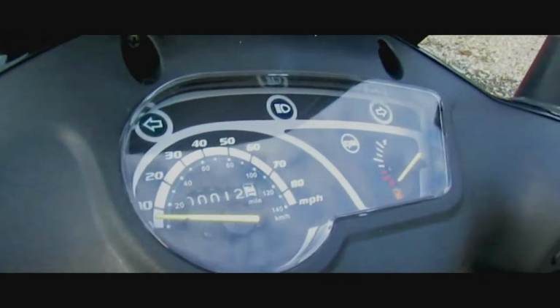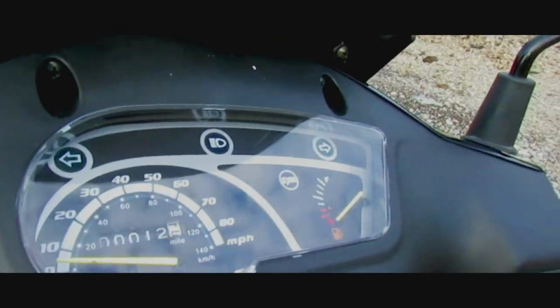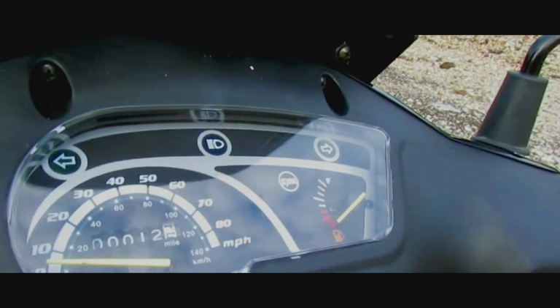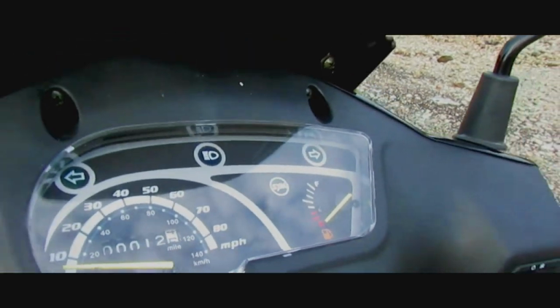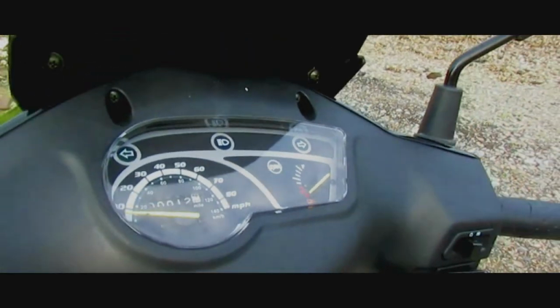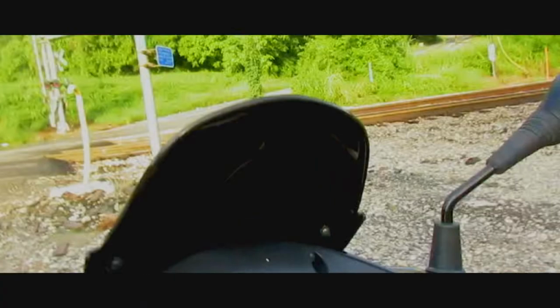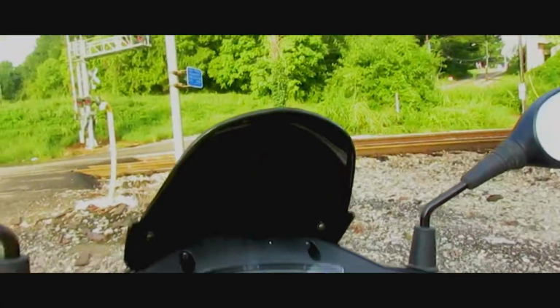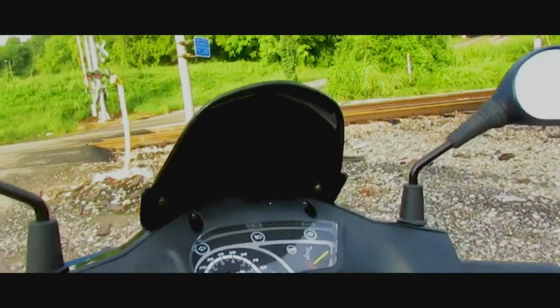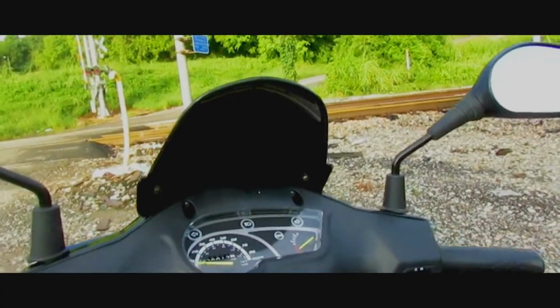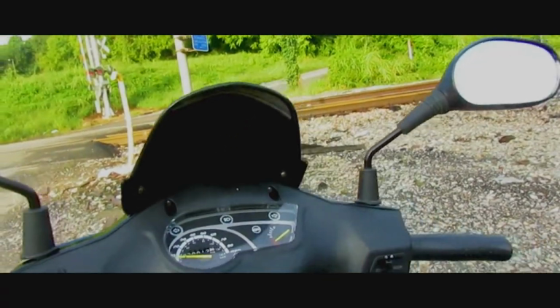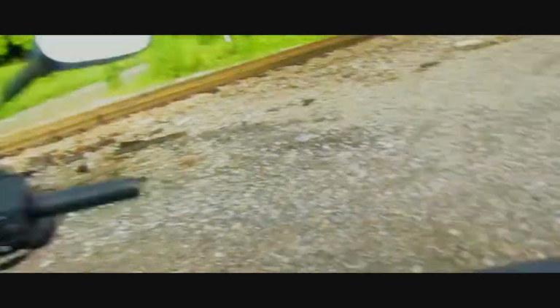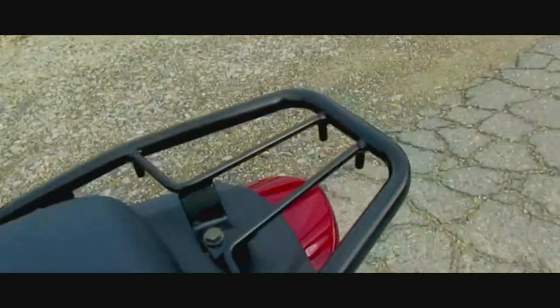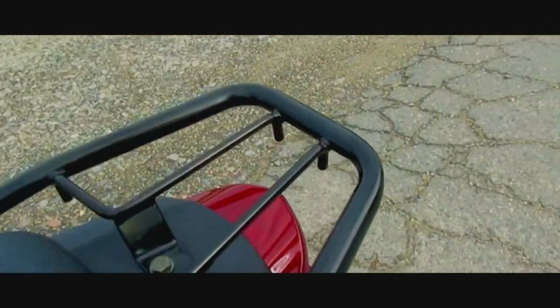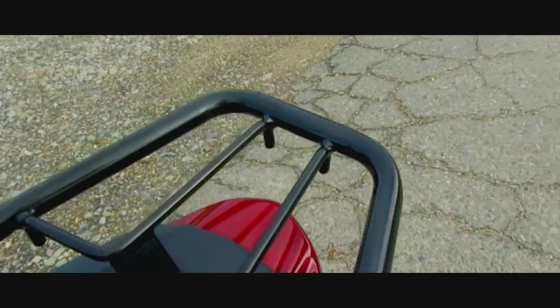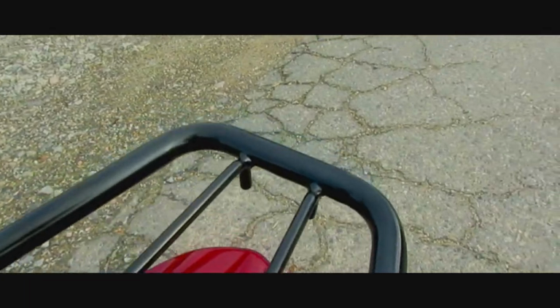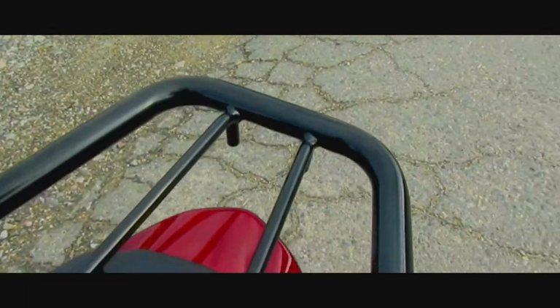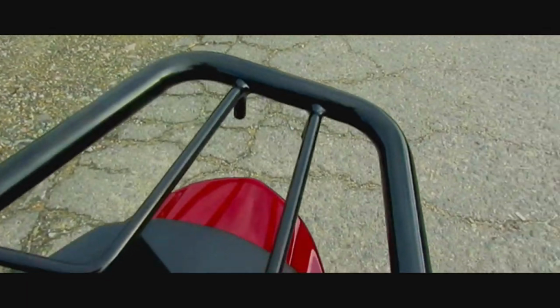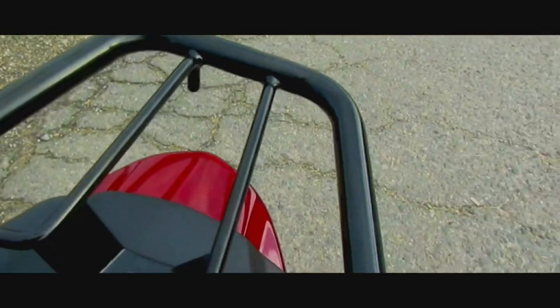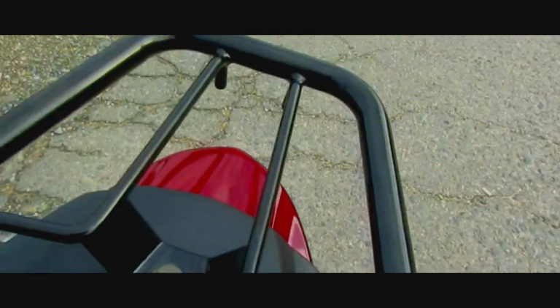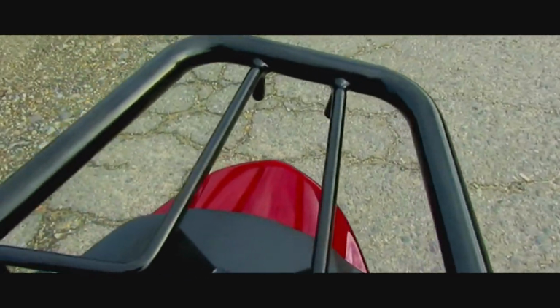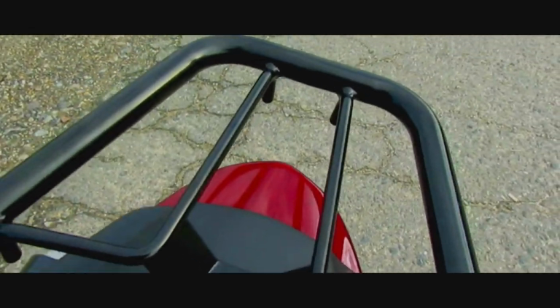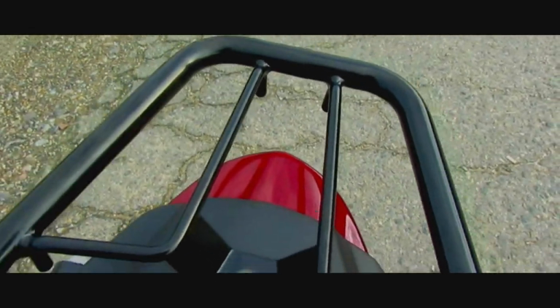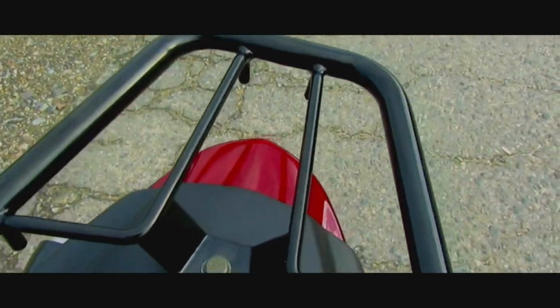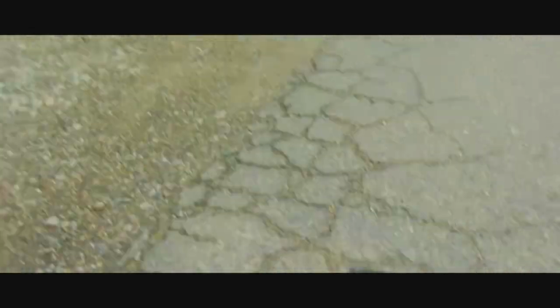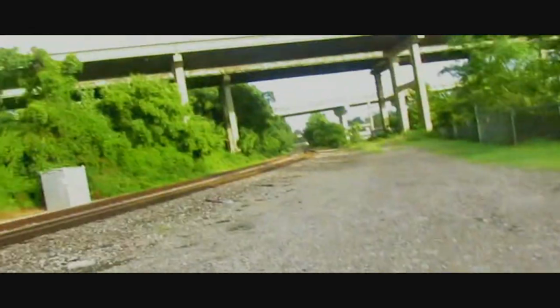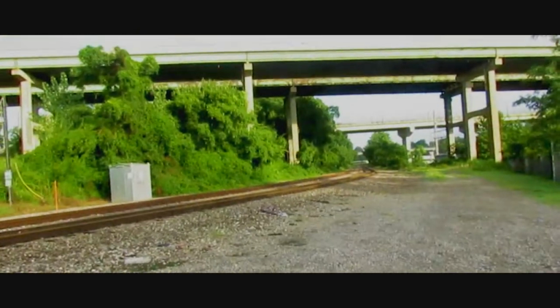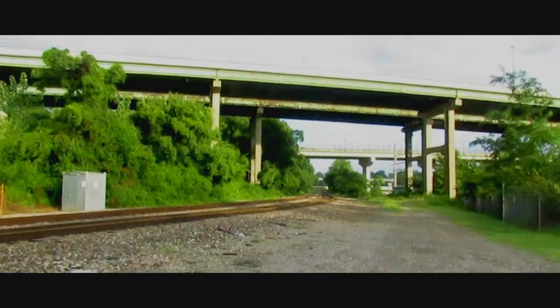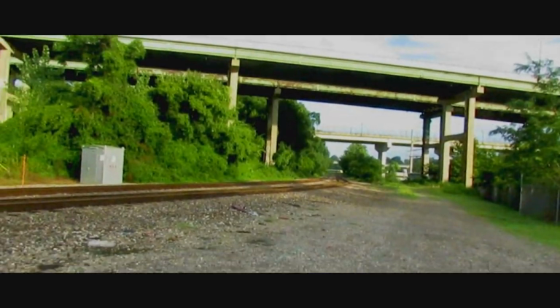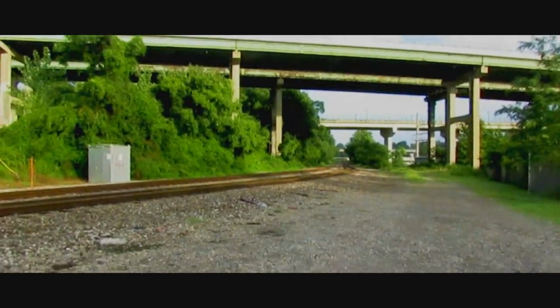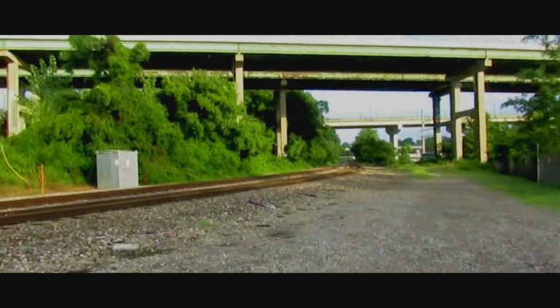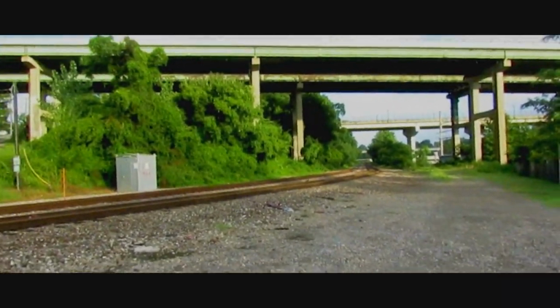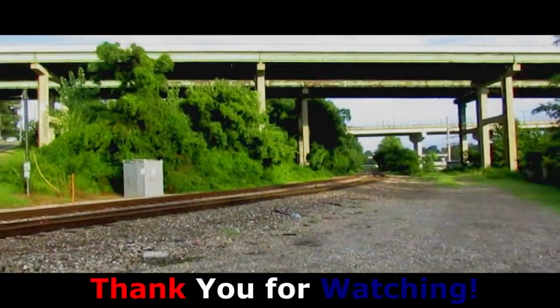Basic instrumentation panel, real small fairing but it's effective. I'm gonna put a trunk on the back in a couple weeks. Alright, let's get some trains.